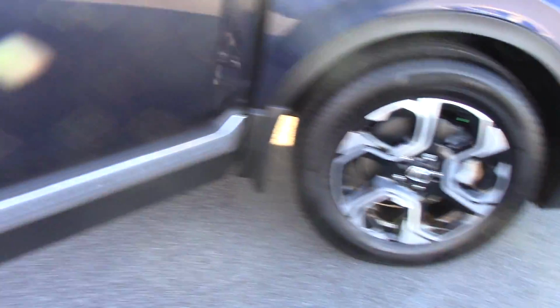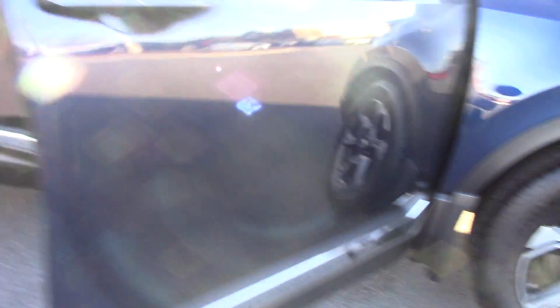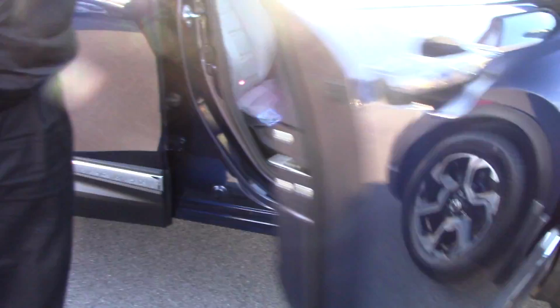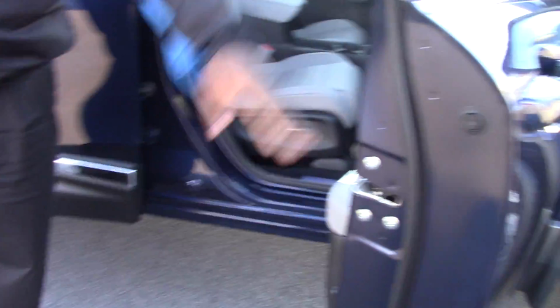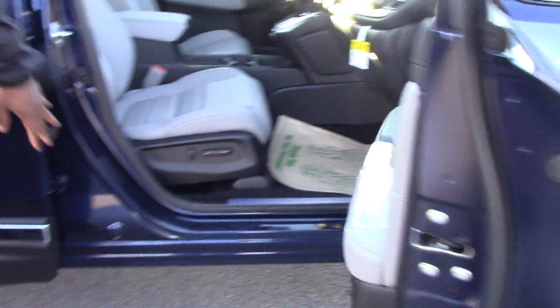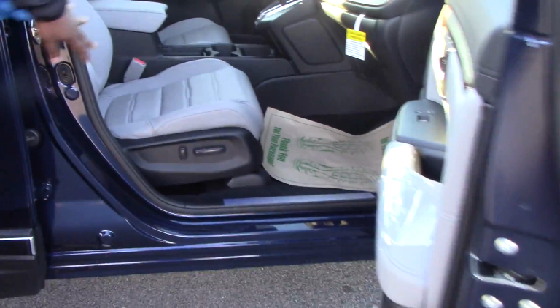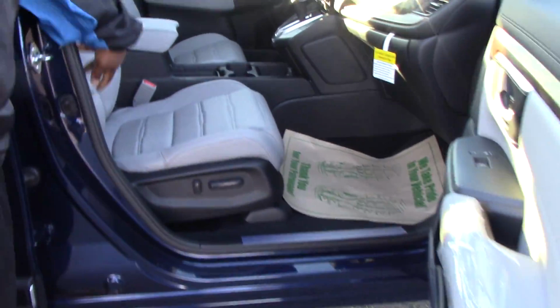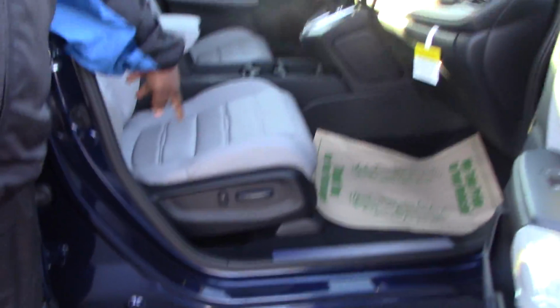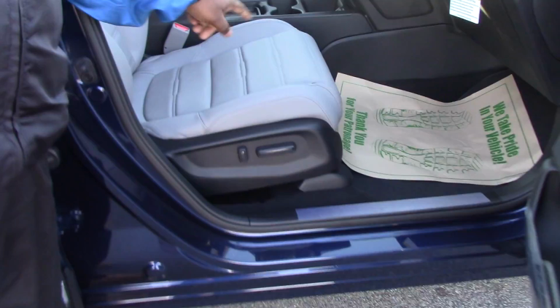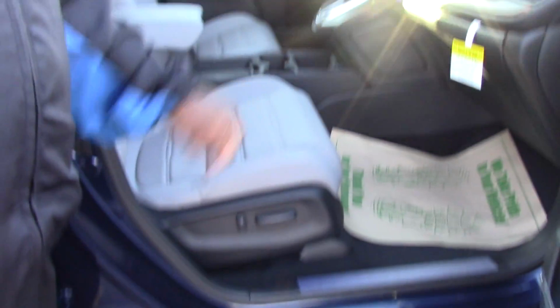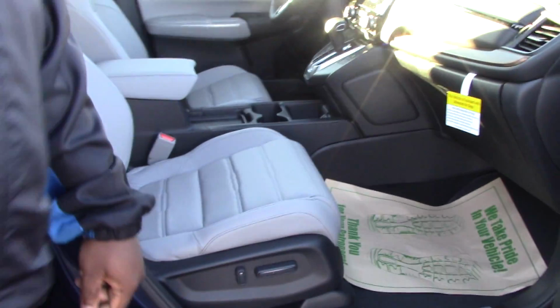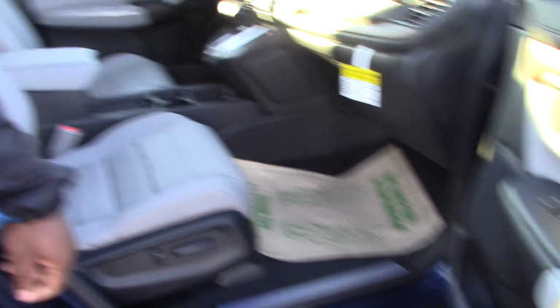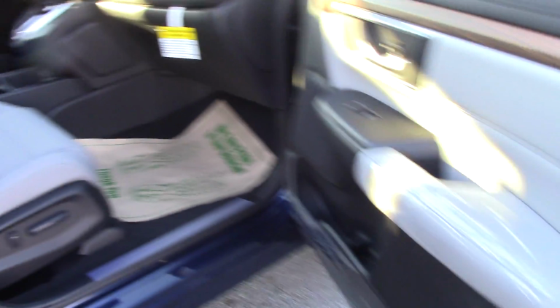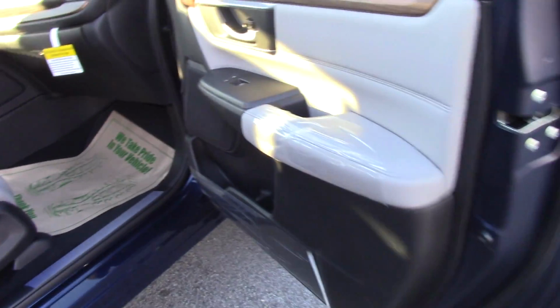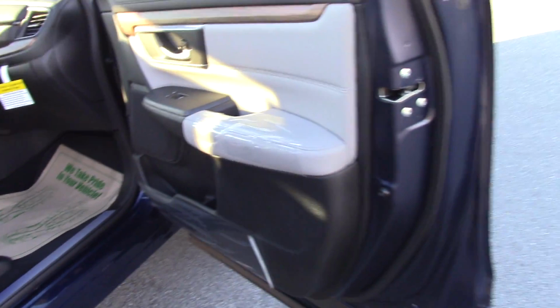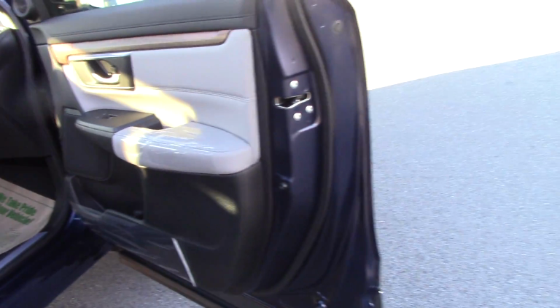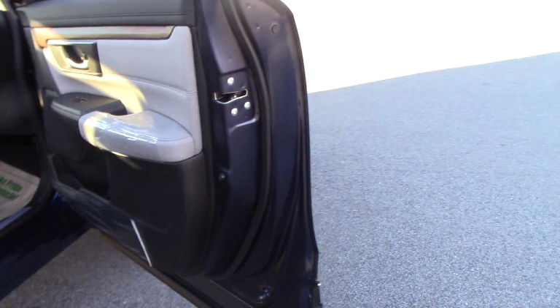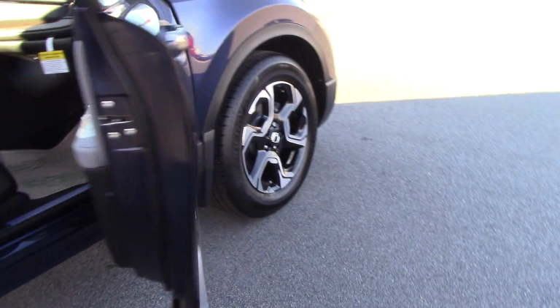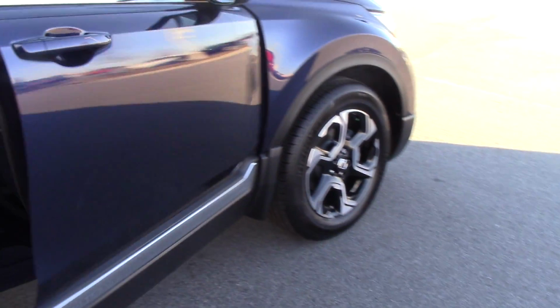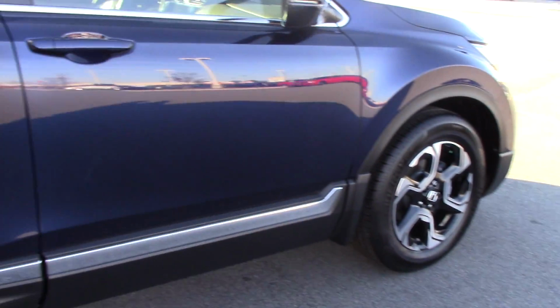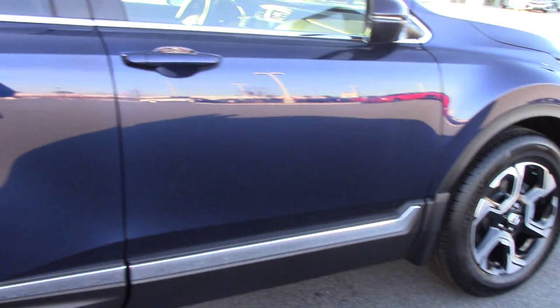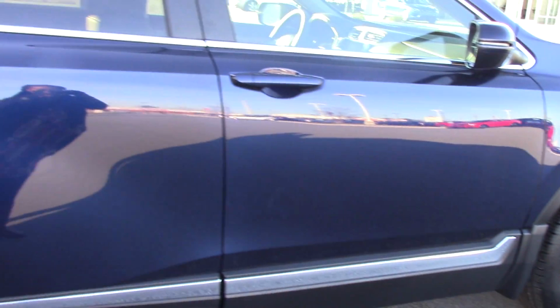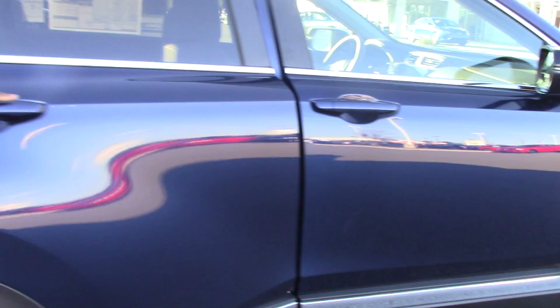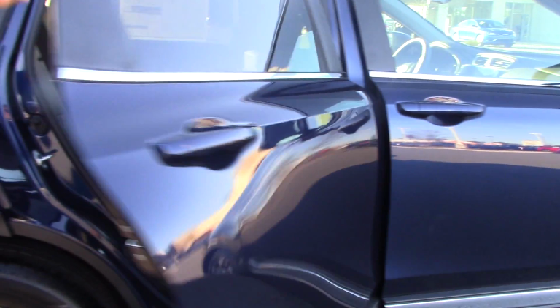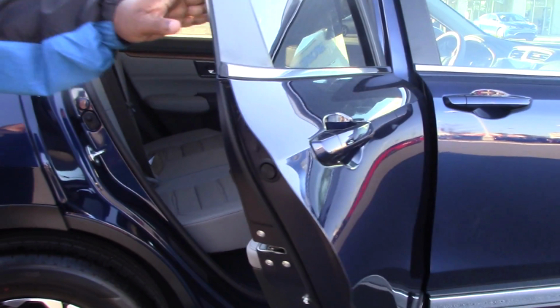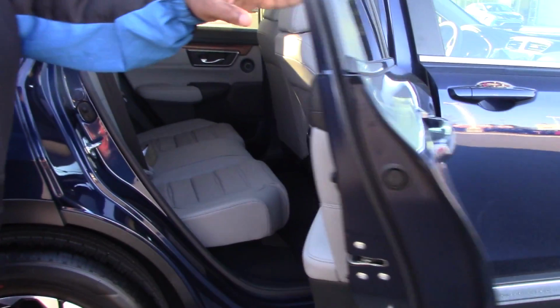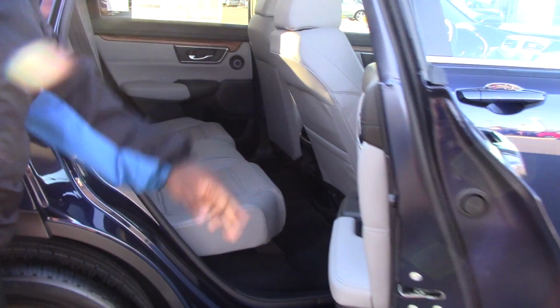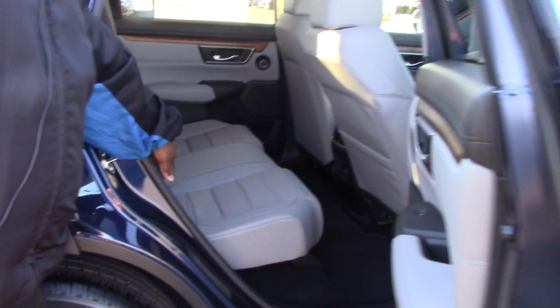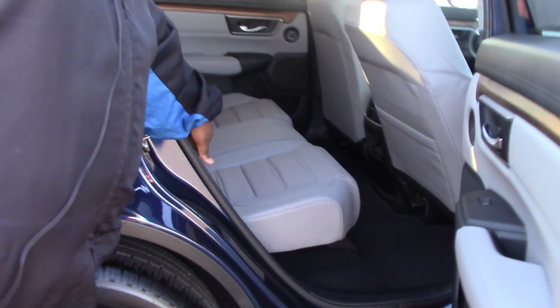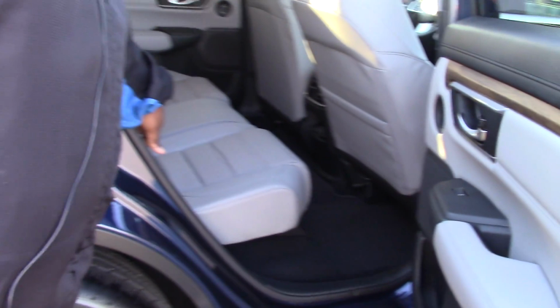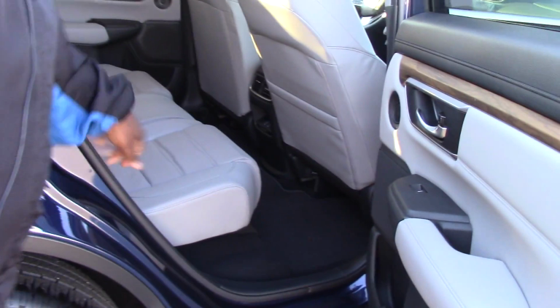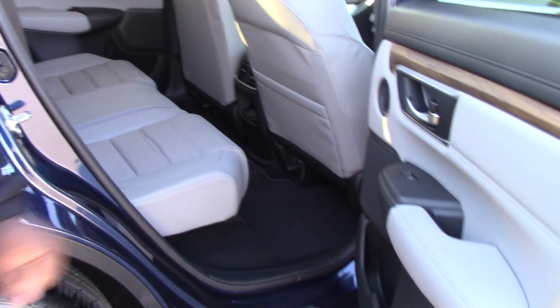On the inside we got gray heated leather seats. You also got leather seats in the back too.